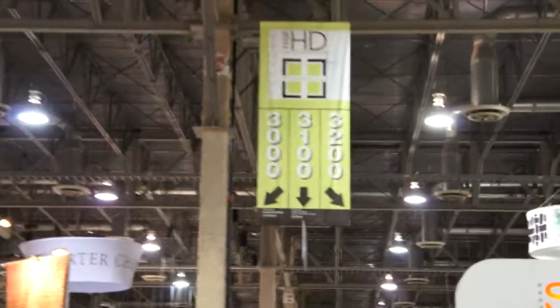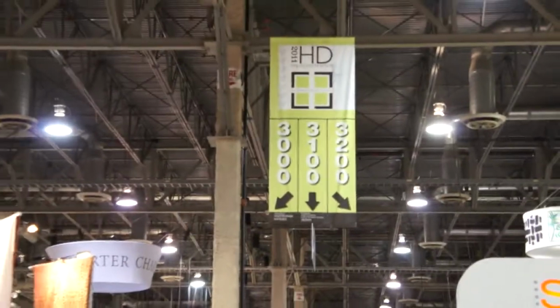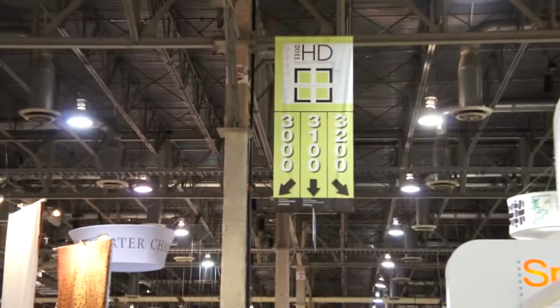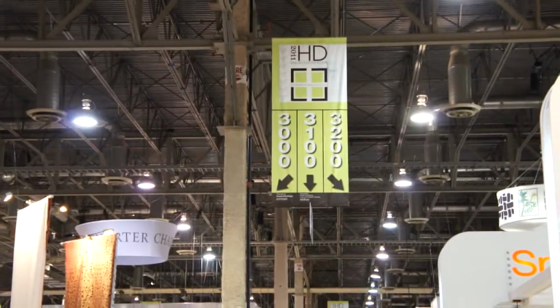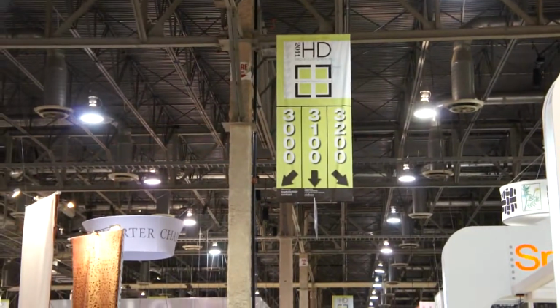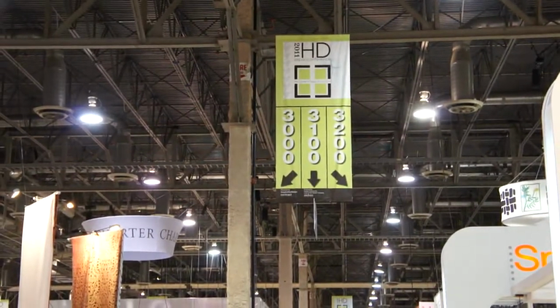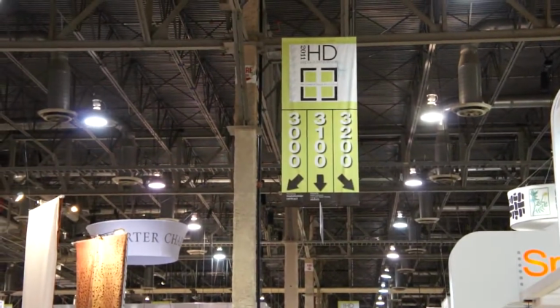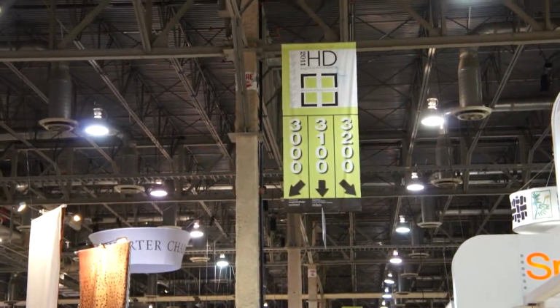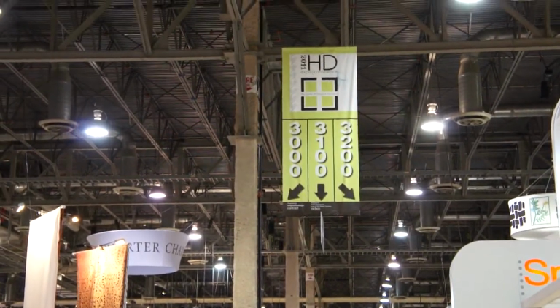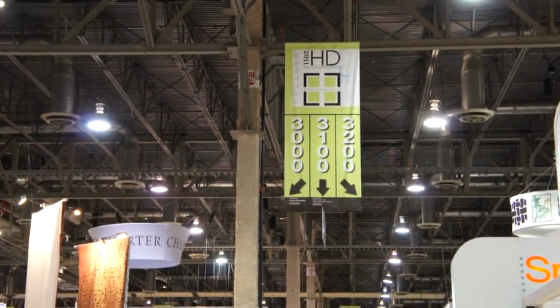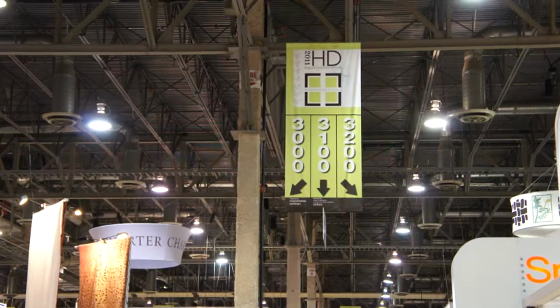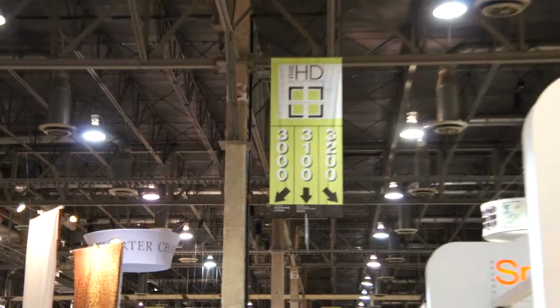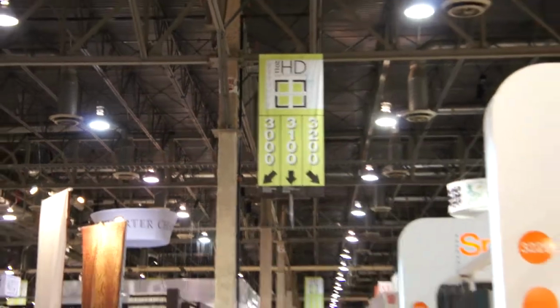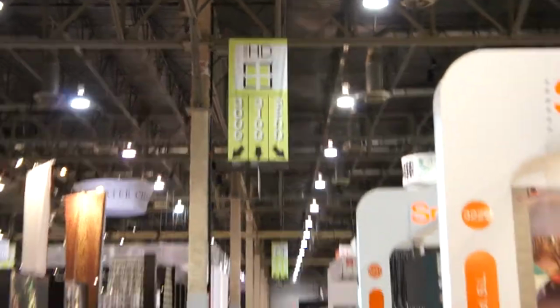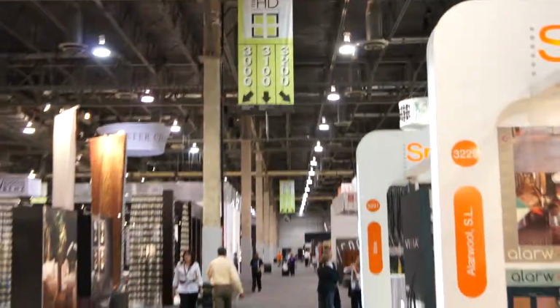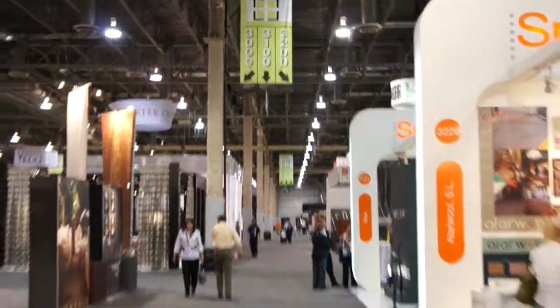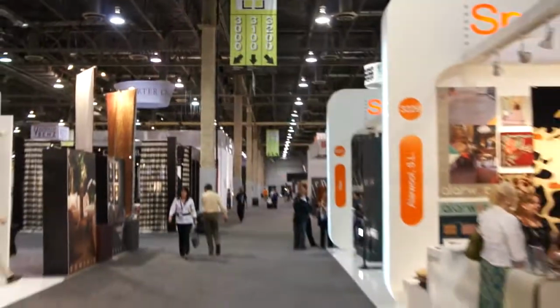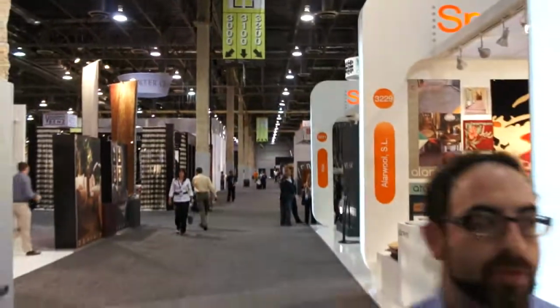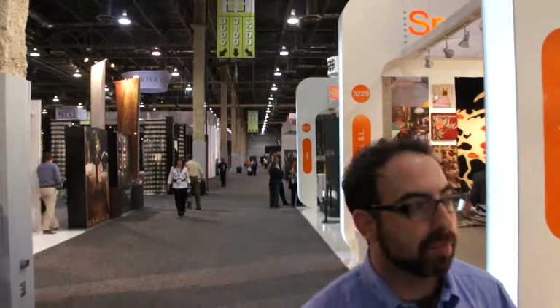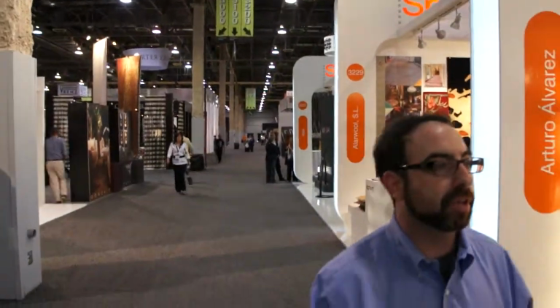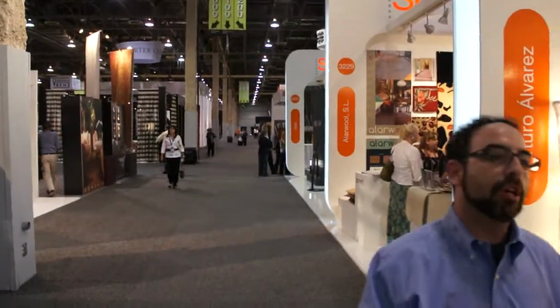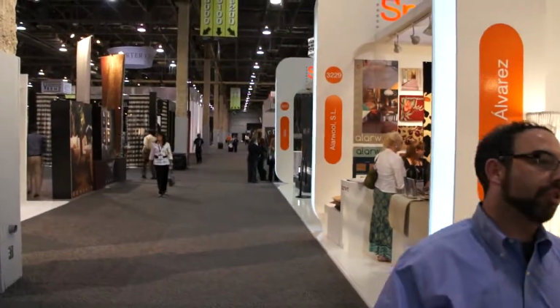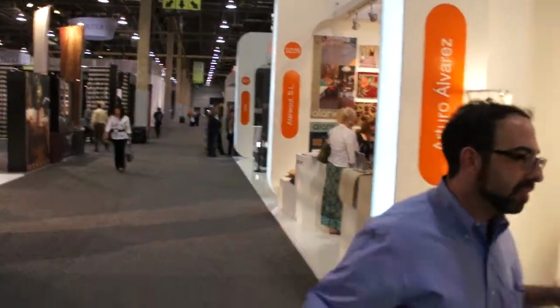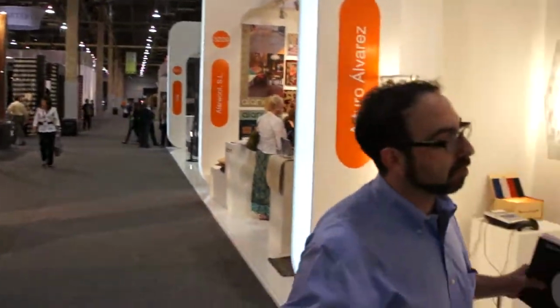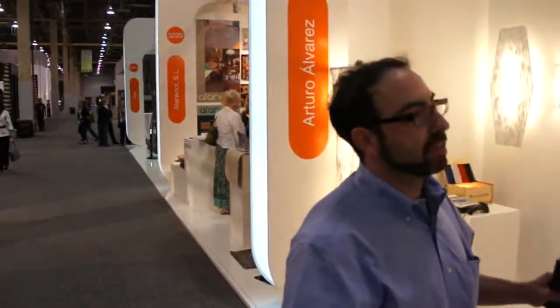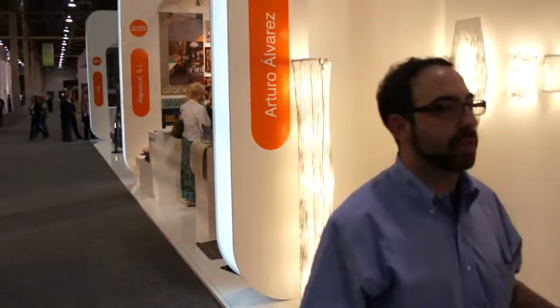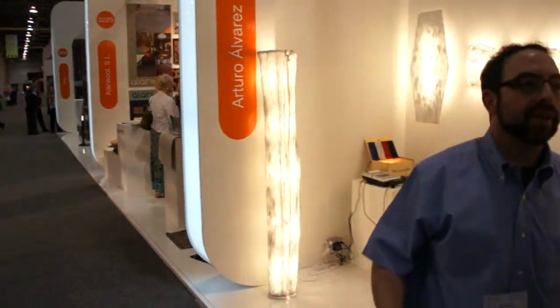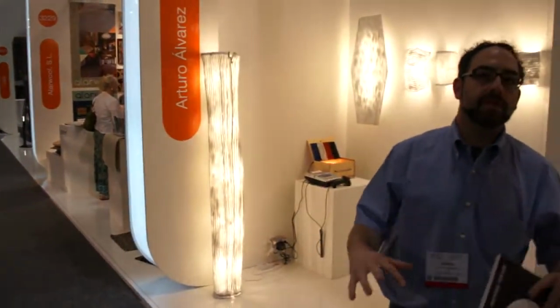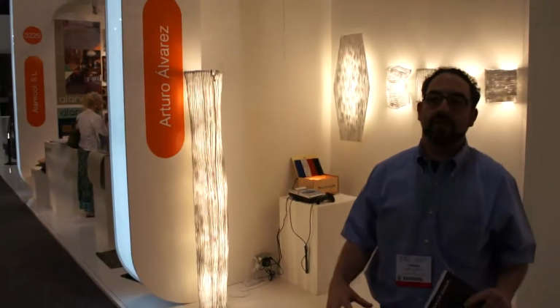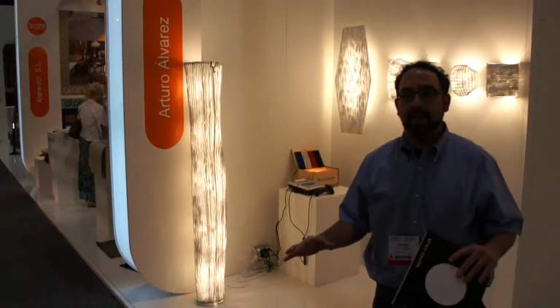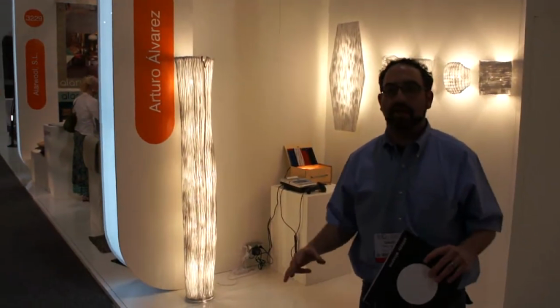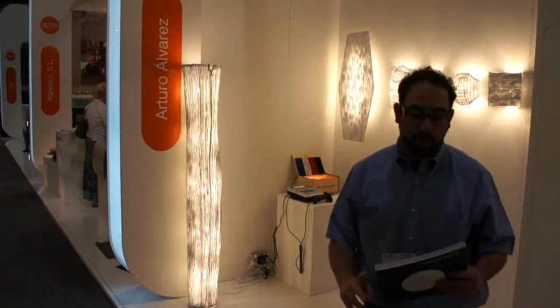Here we are at Hospitality Design 2011, Las Vegas, Nevada at the Sands Convention Center where the interior is from Spain Pavilion, showing you the greatest, most innovative, most interesting lighting products in the world.